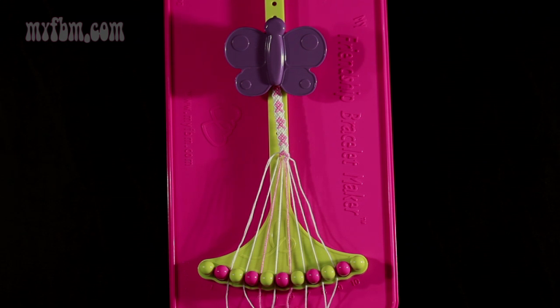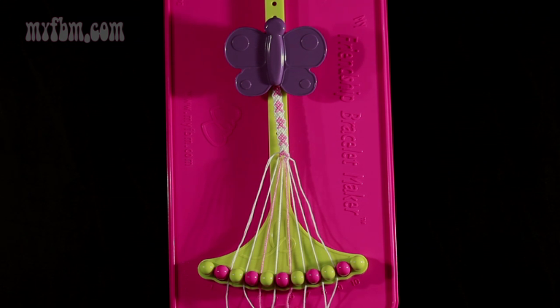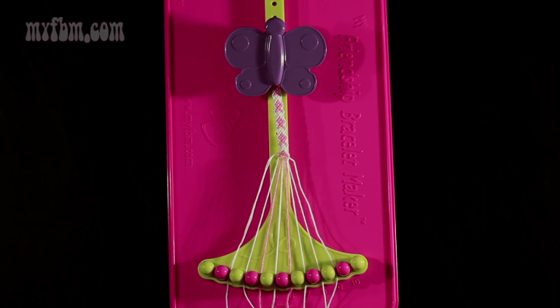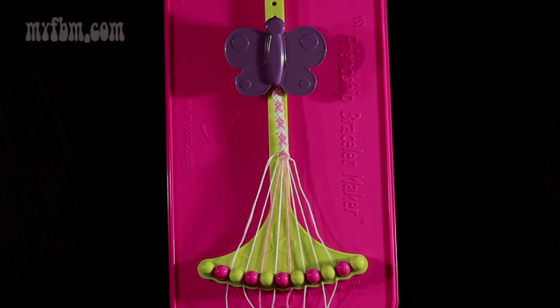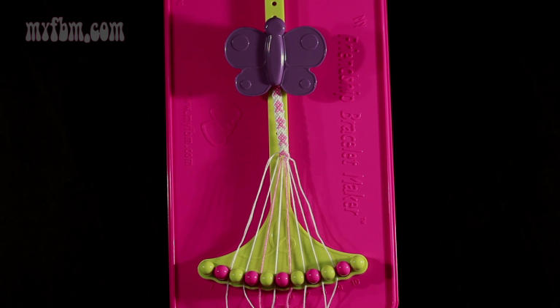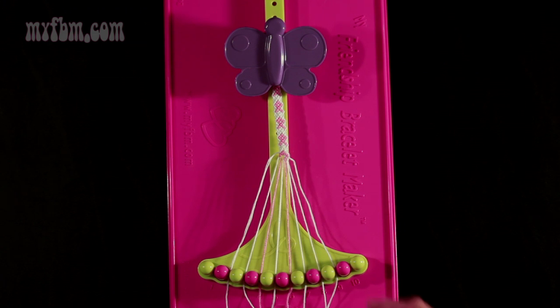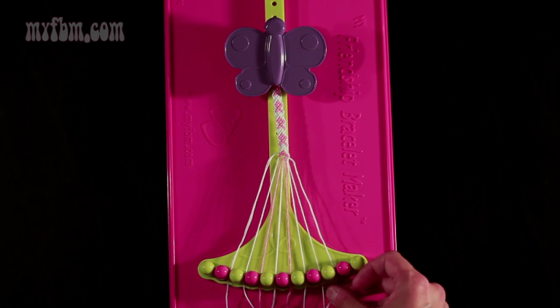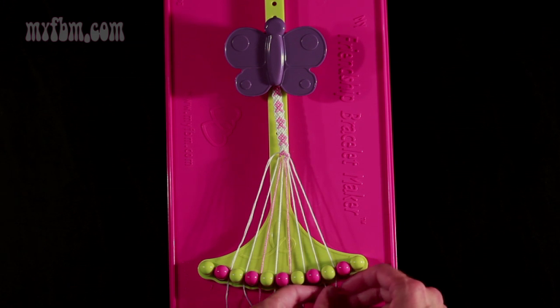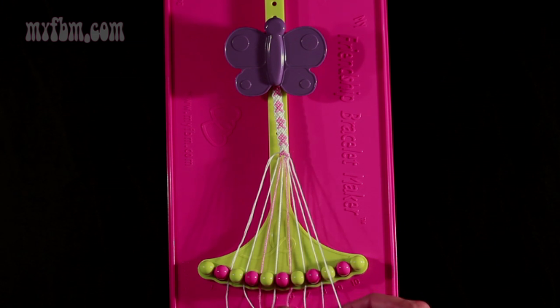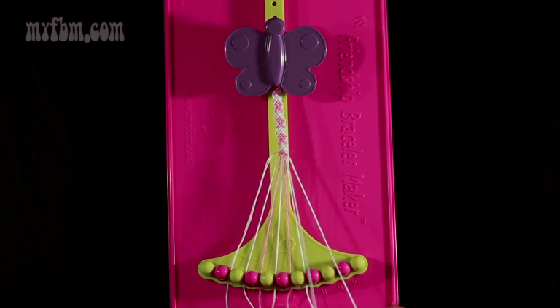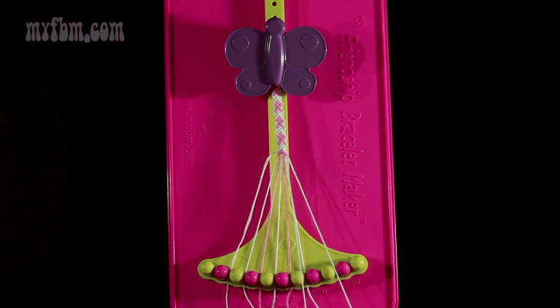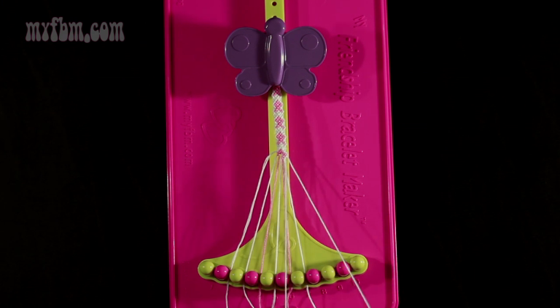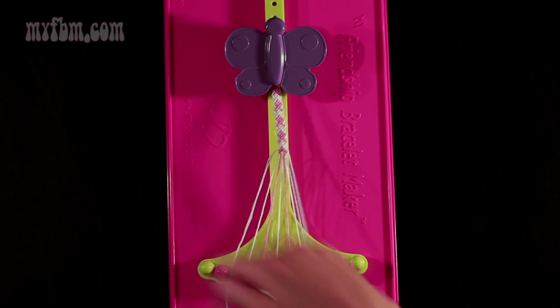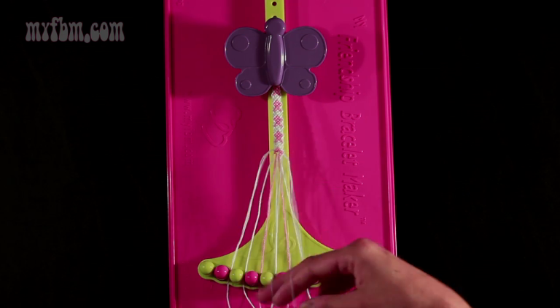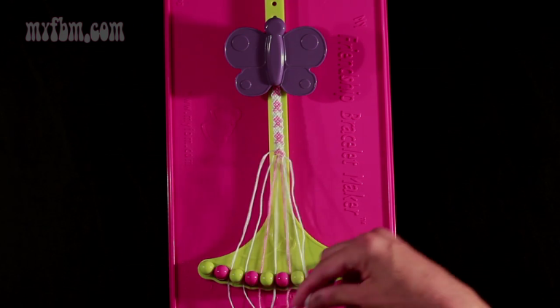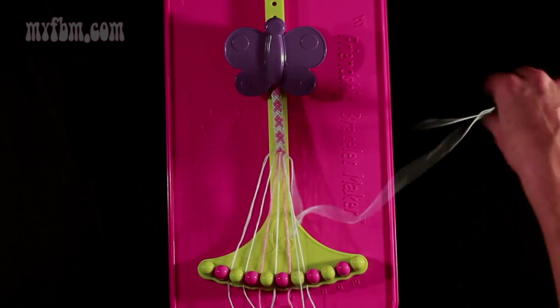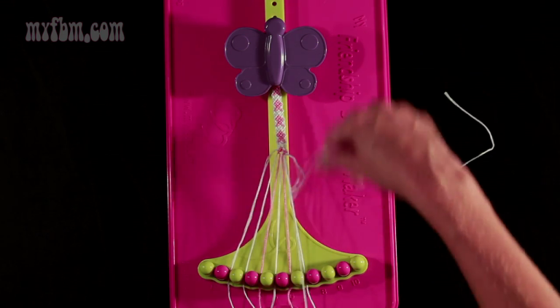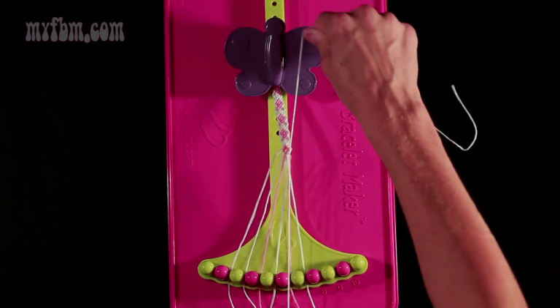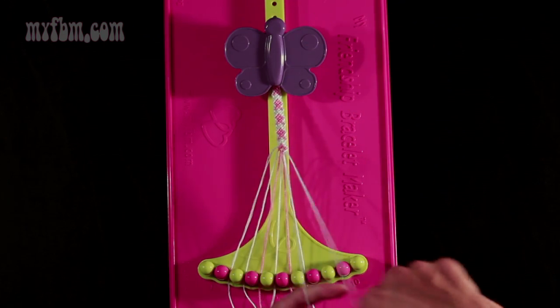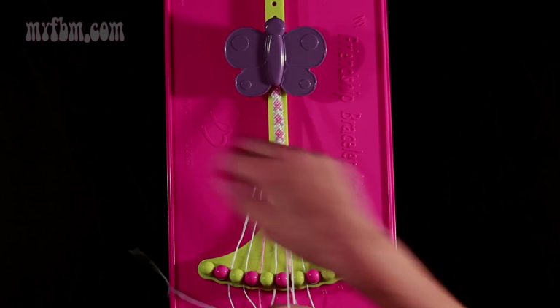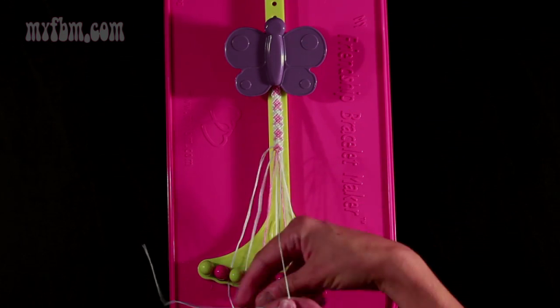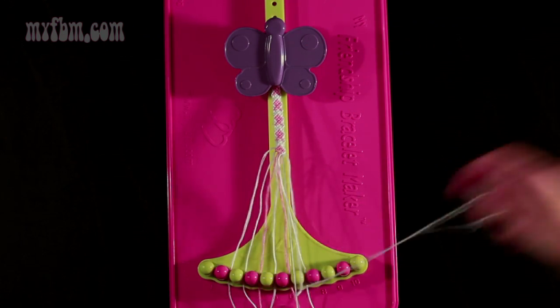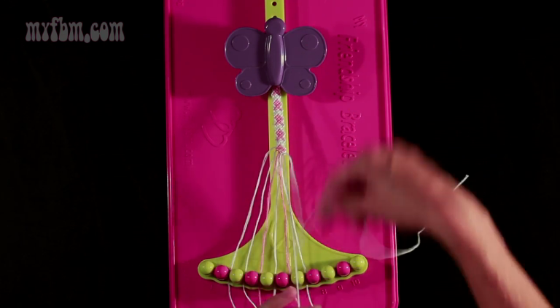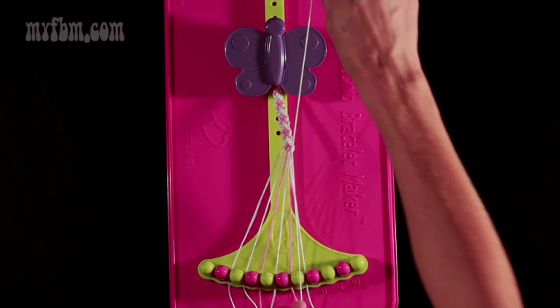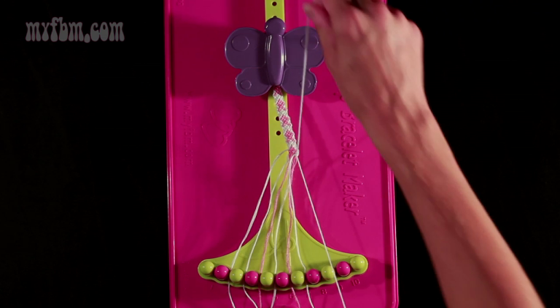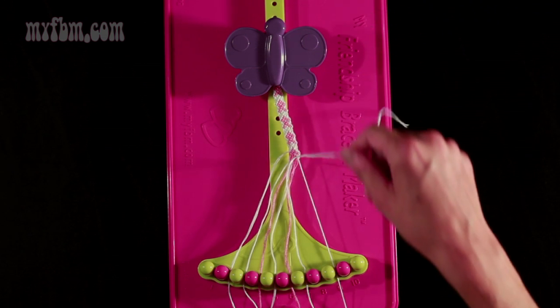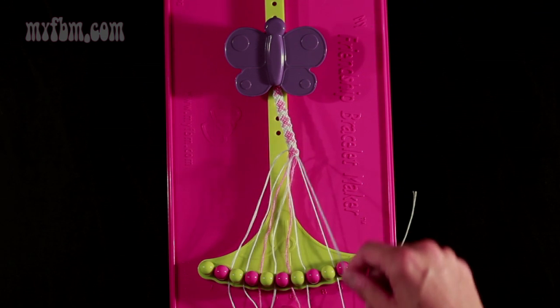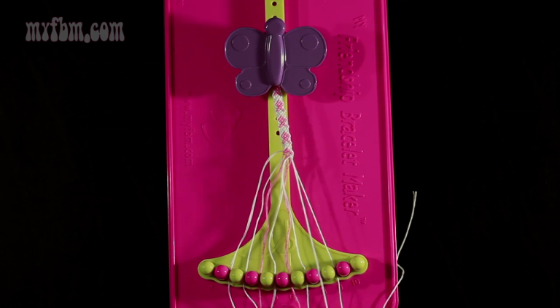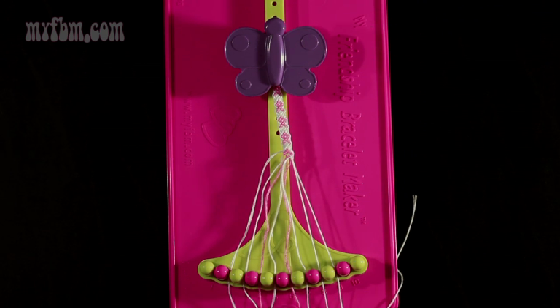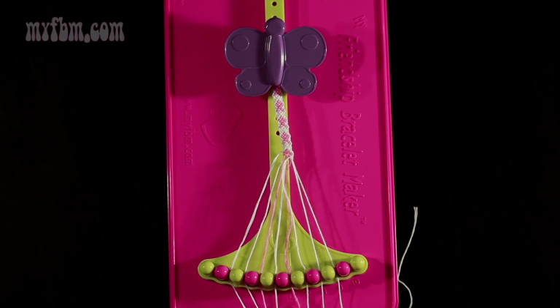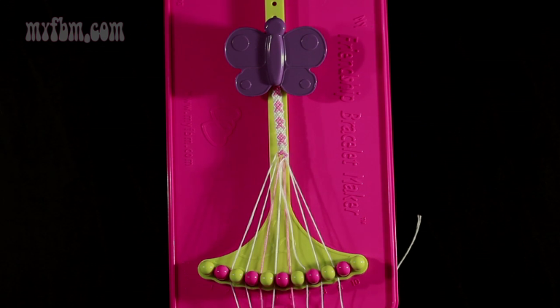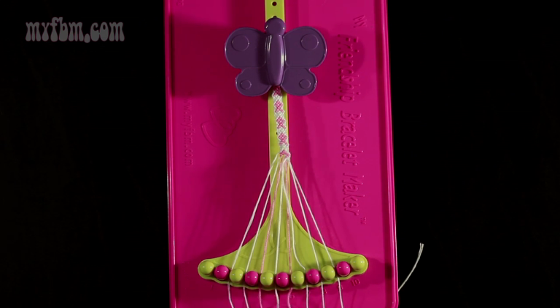Now move on to step number 16. You're going to take string 9 again, which is white, and make a left-hand double knot with string number 8. Pull through once, twice. Place that string in slot 9, your original working string into slot 8.